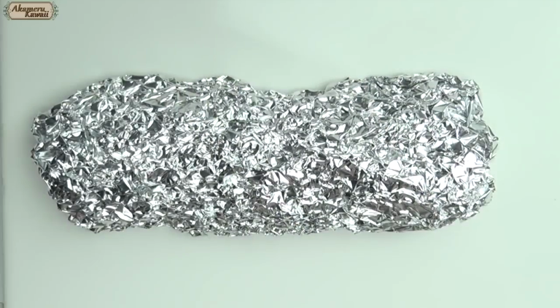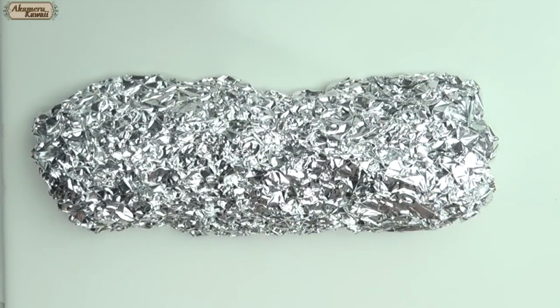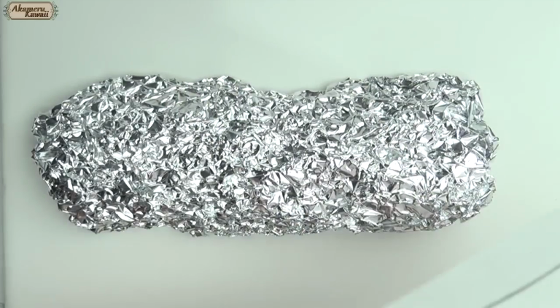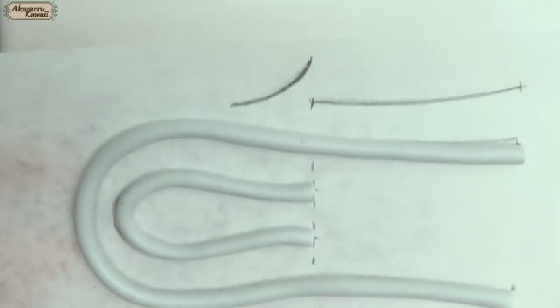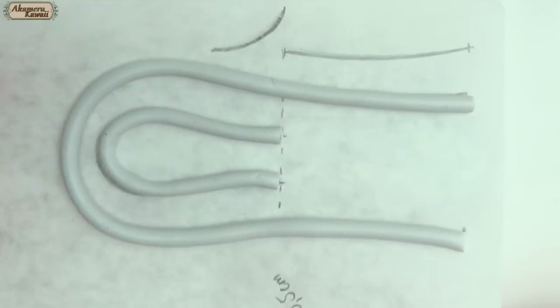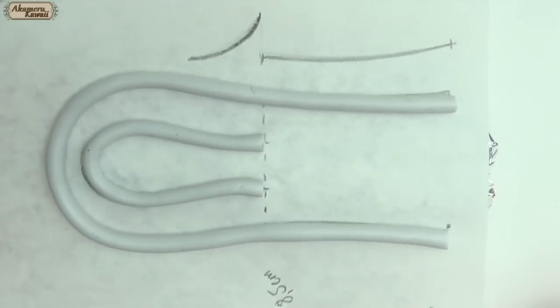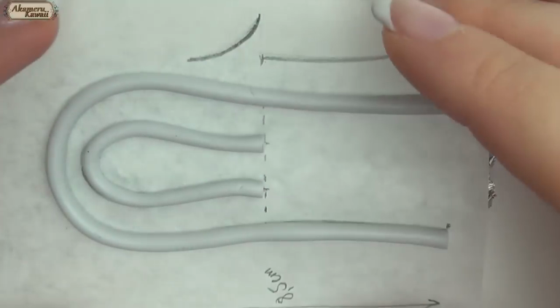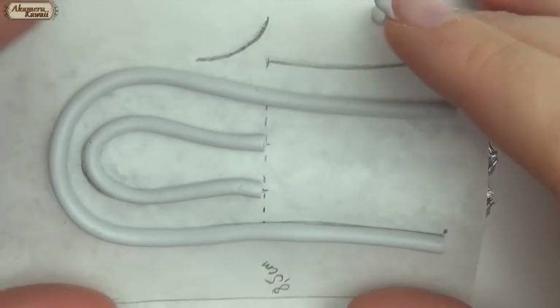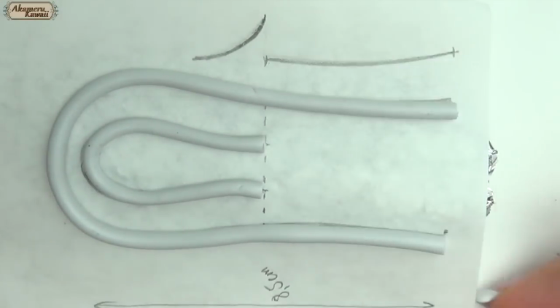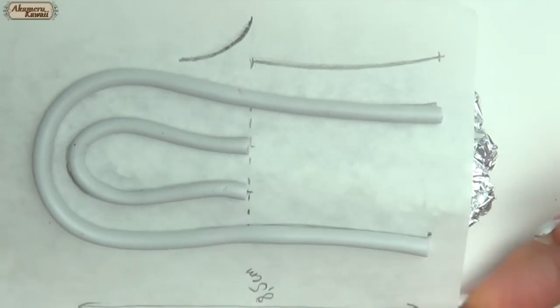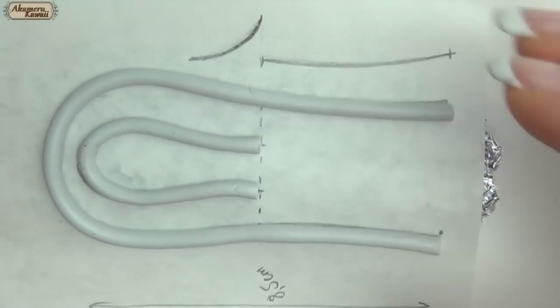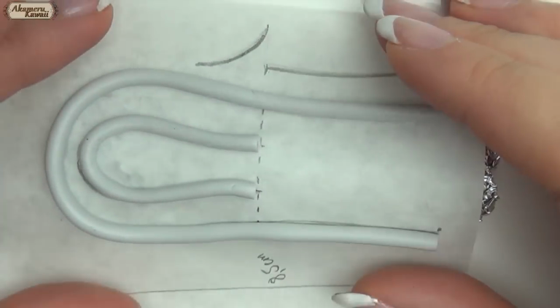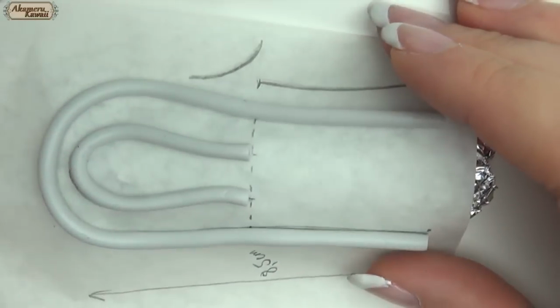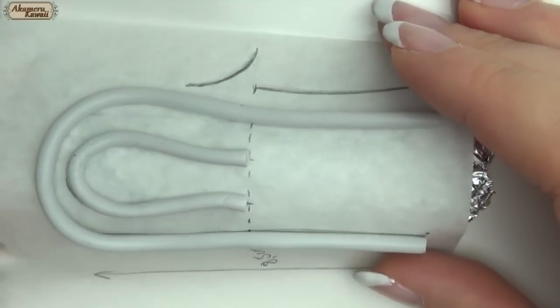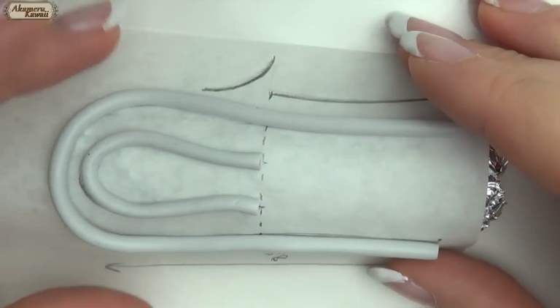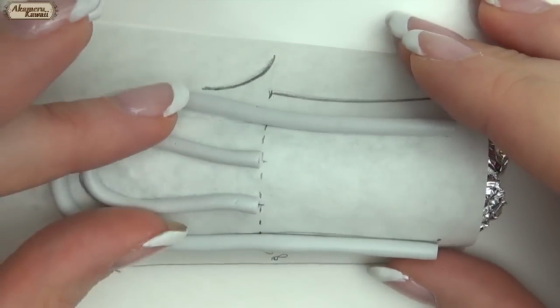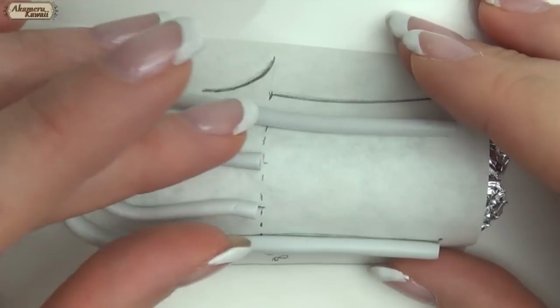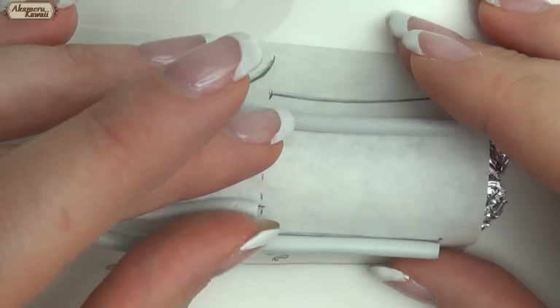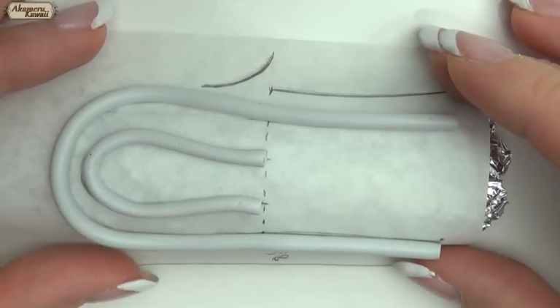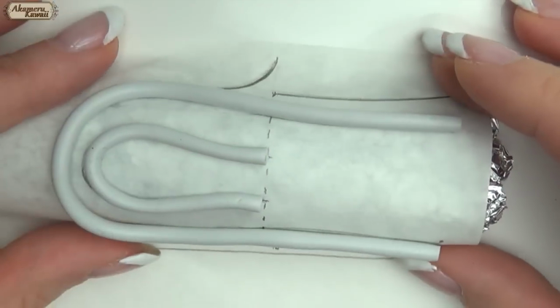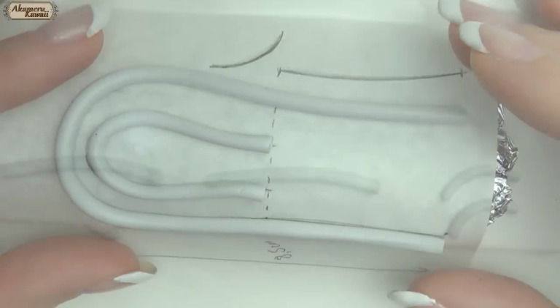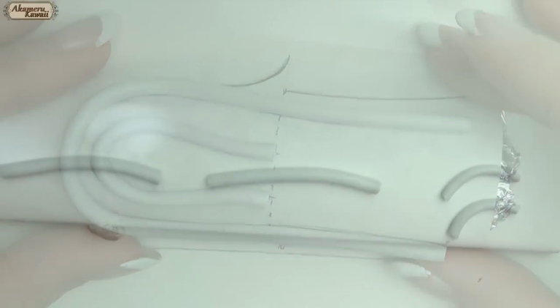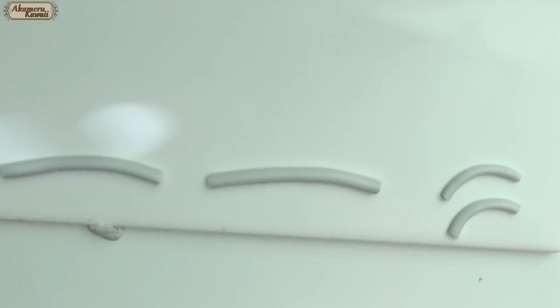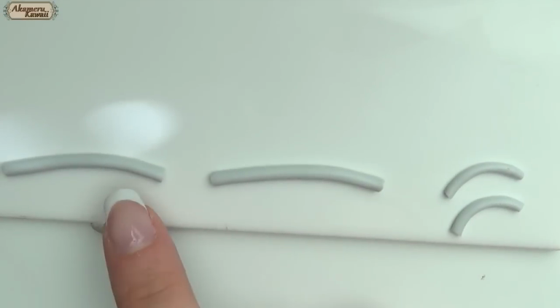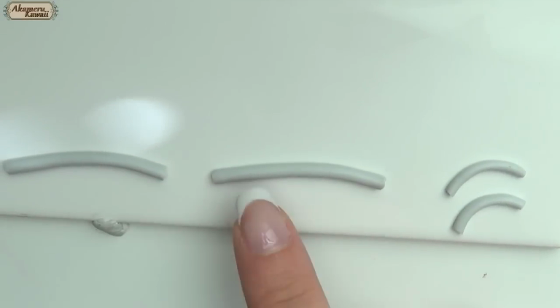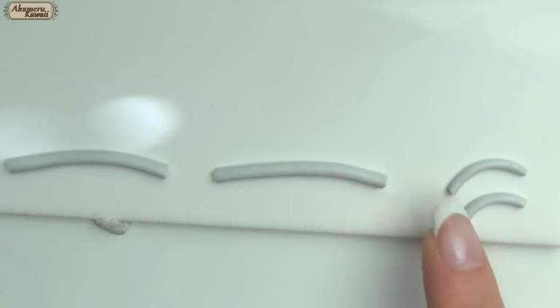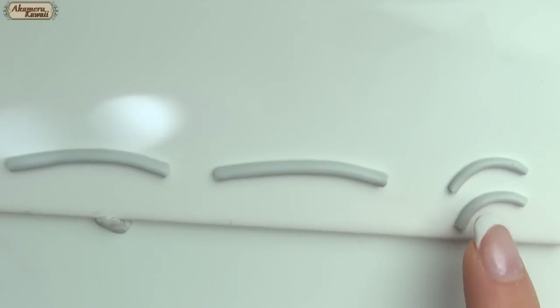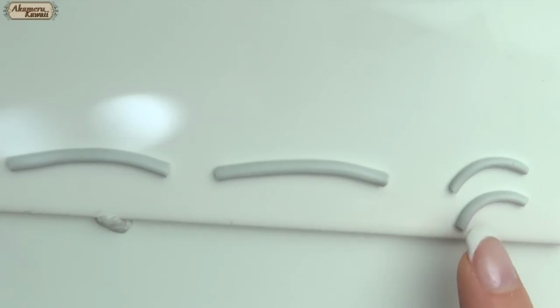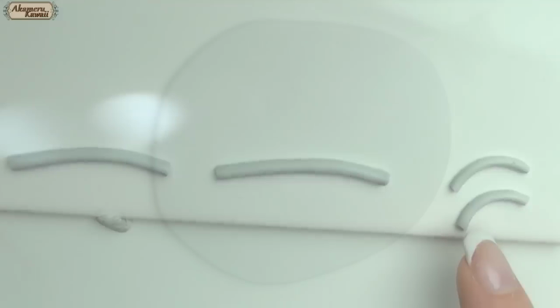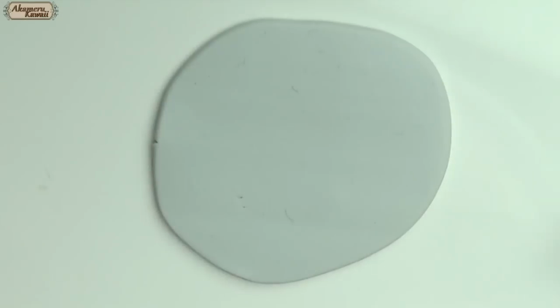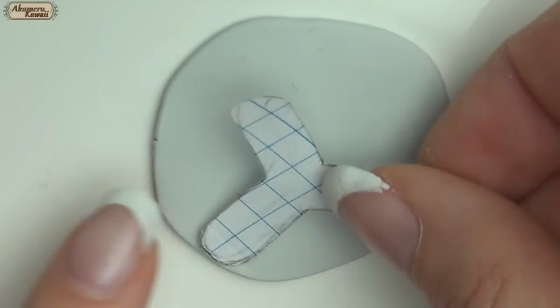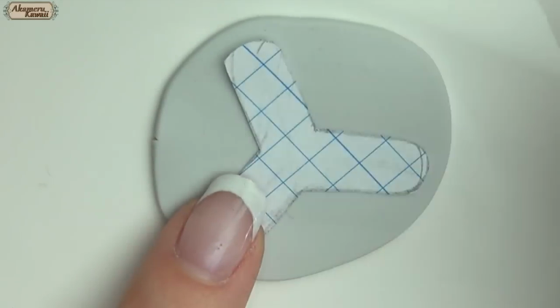Place it on the tinfoil when baking to get the curve. Roll two additional legs for each chair and some supports if you need them.